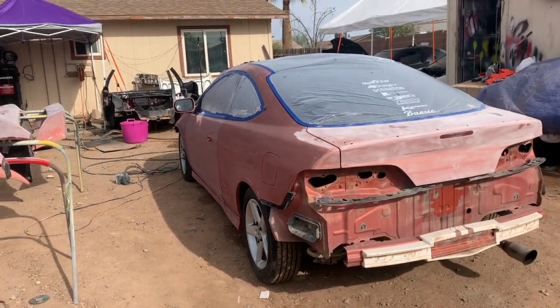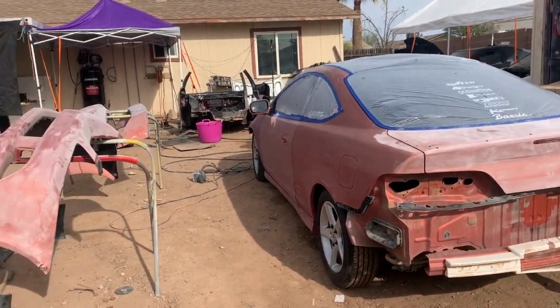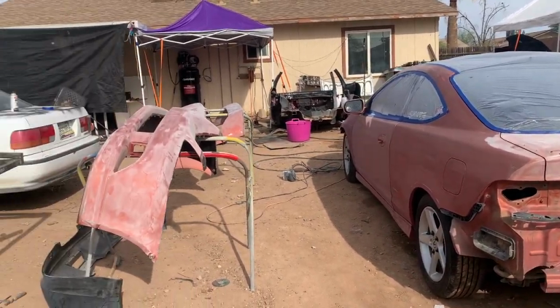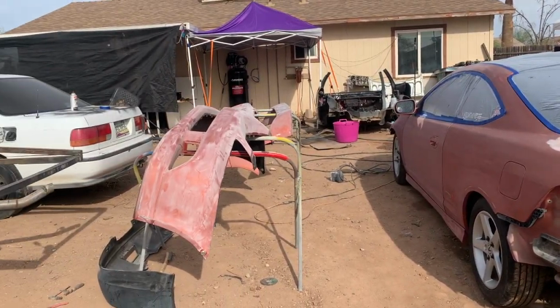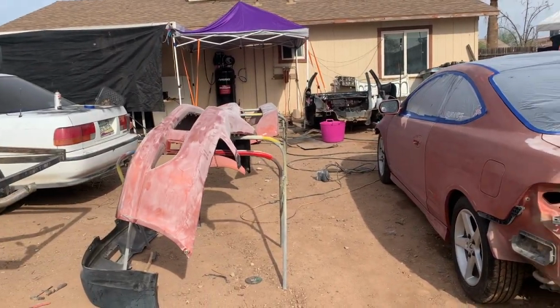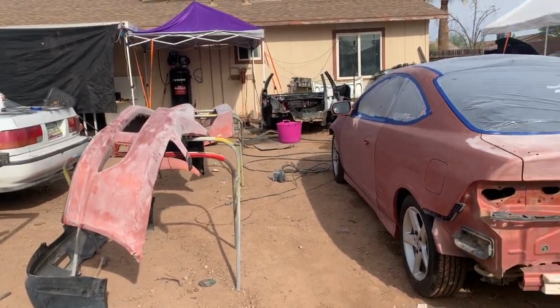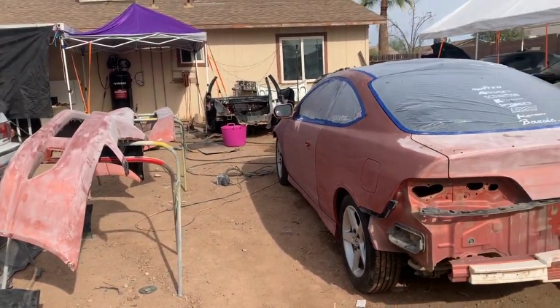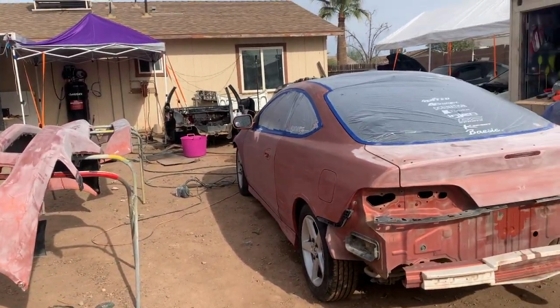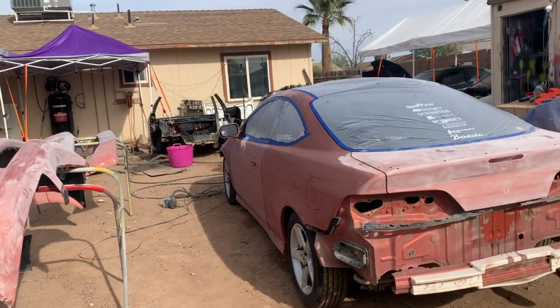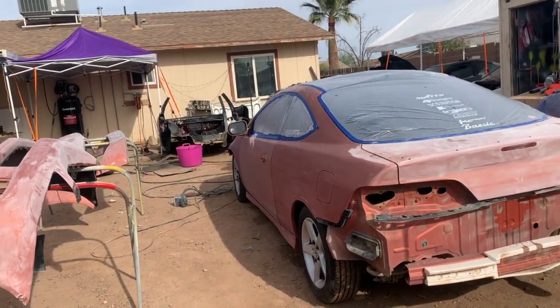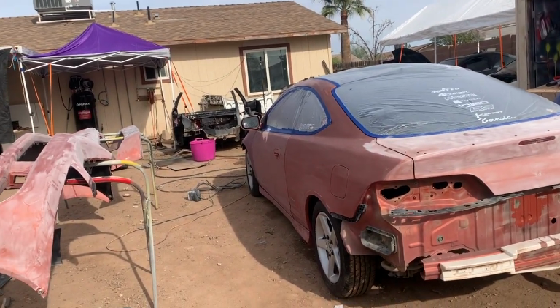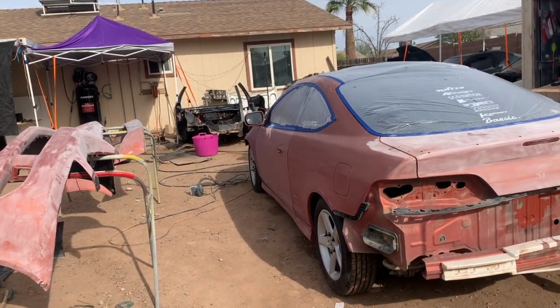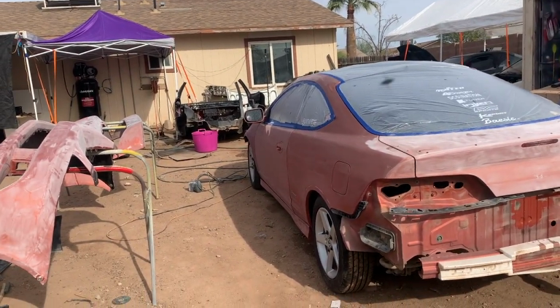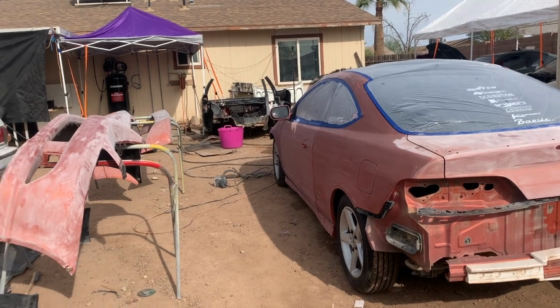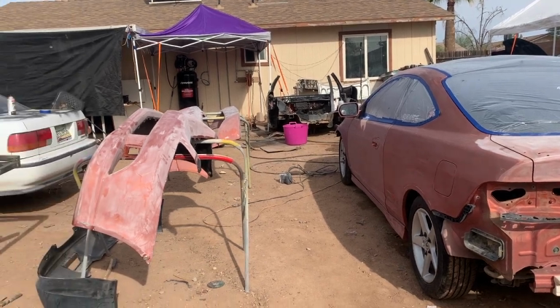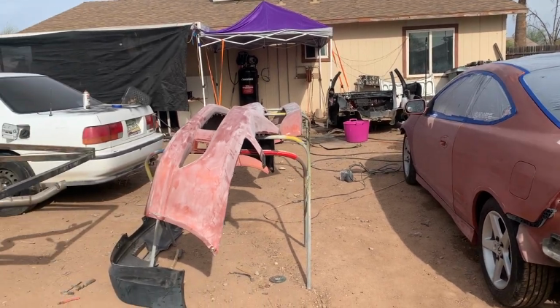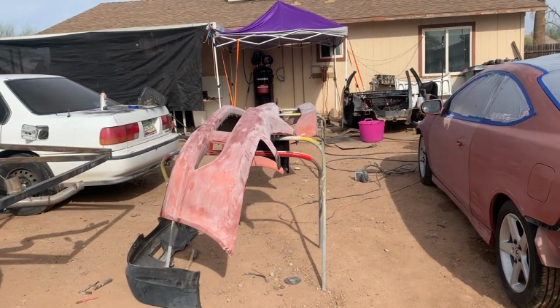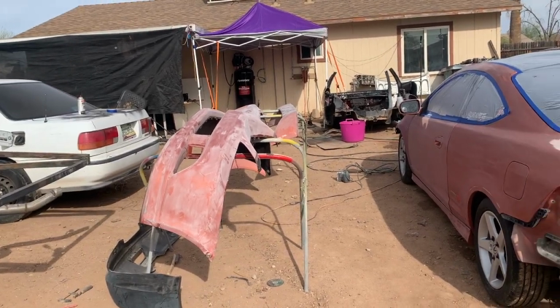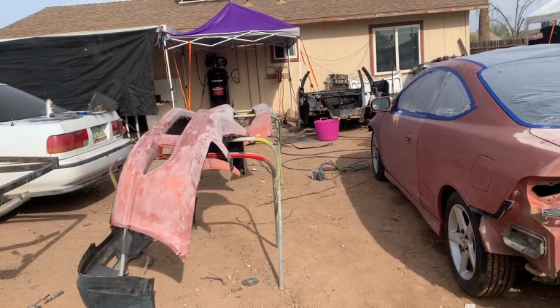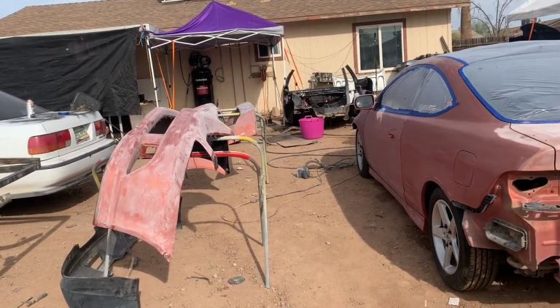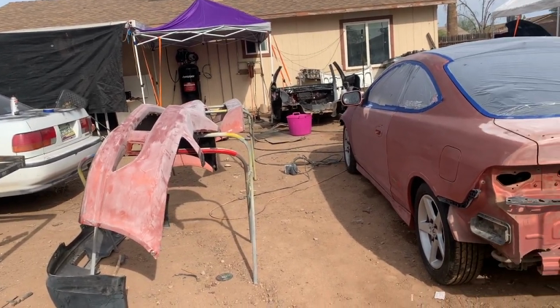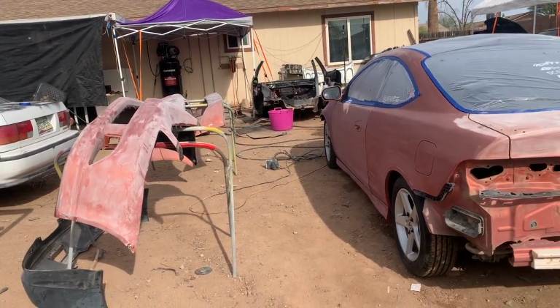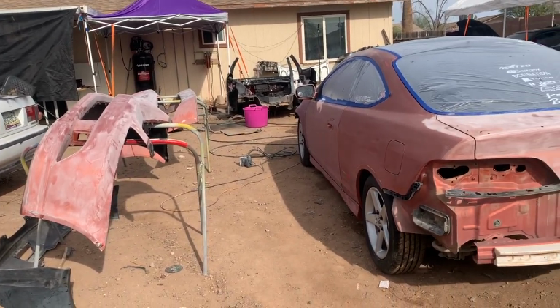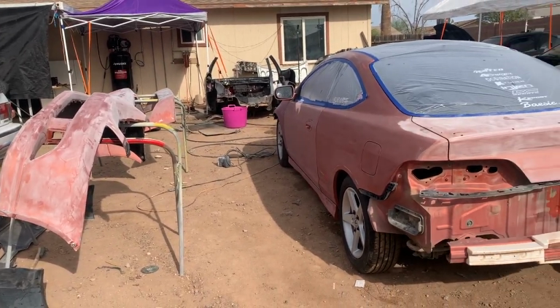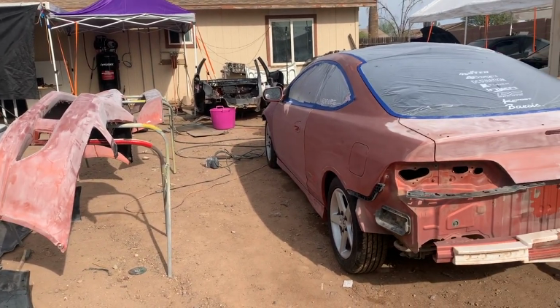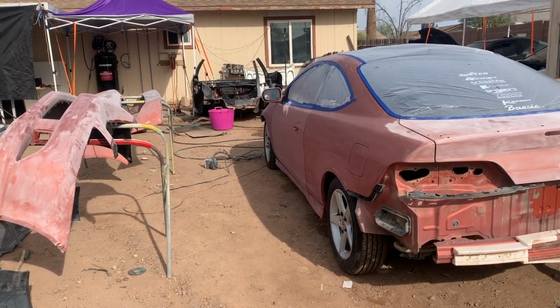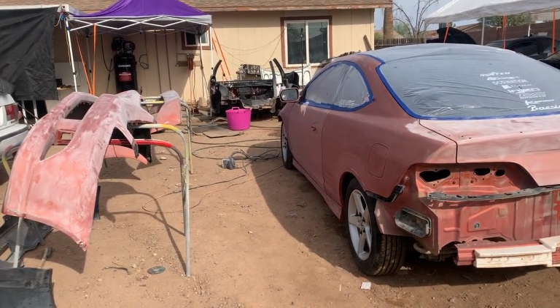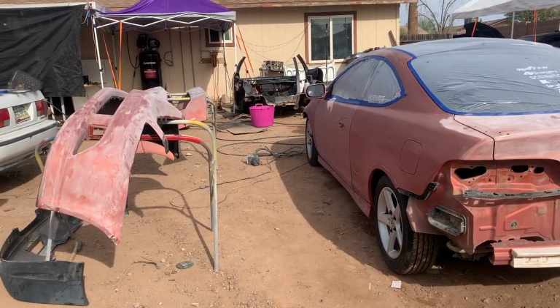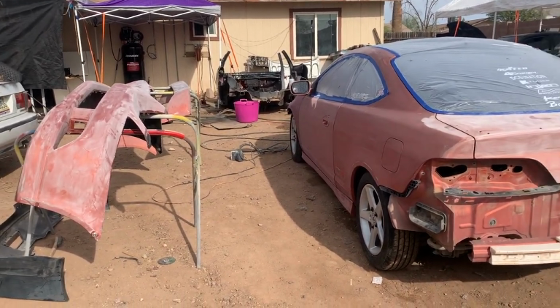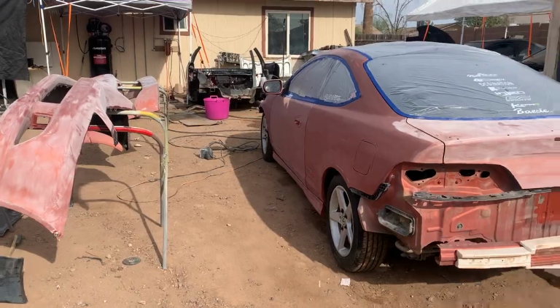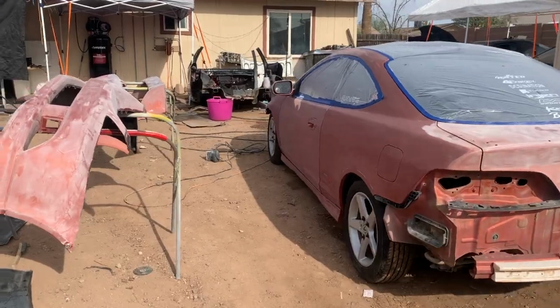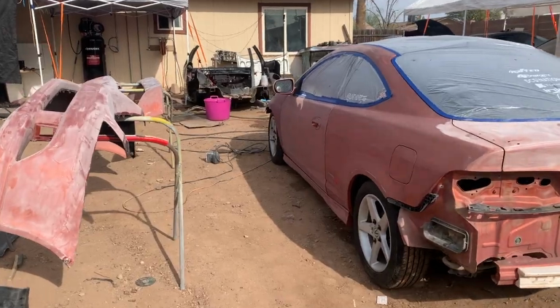Then I'm going to hose it down, hit it with the primer, and then tomorrow we're going to put it in the spray booth and hit it with the blue paint. I'm excited how this one's going to come out. With all that said, you already know what it is - 360 crew, let's get to it.